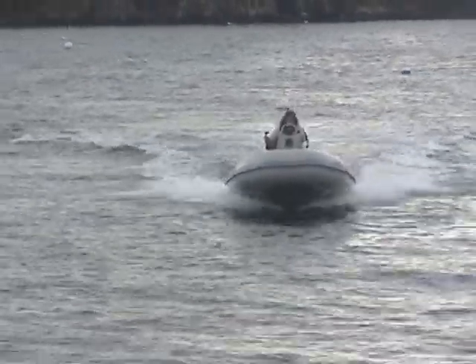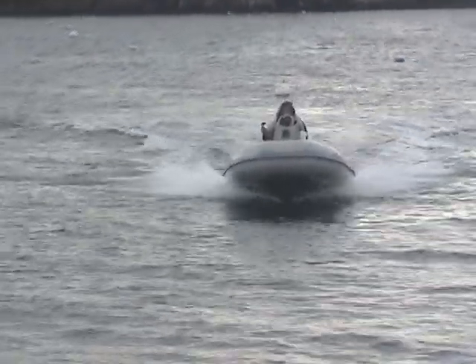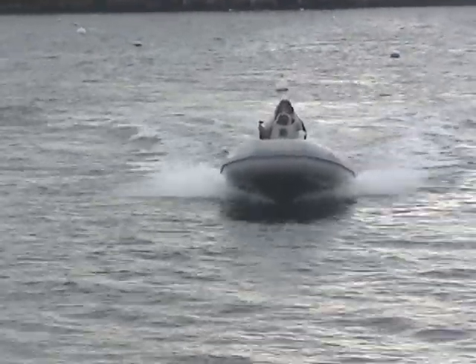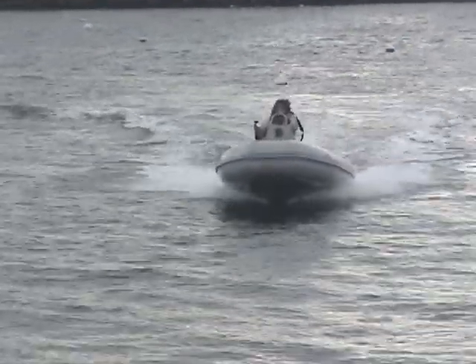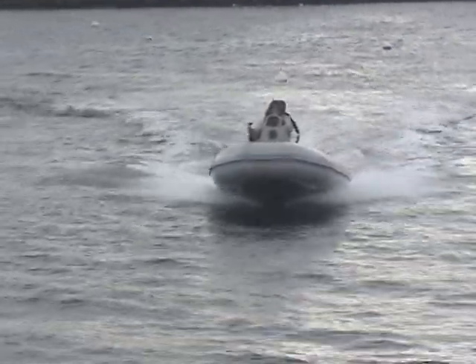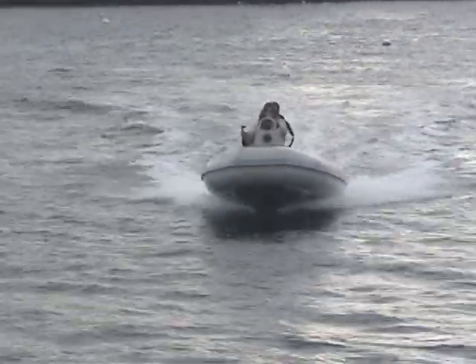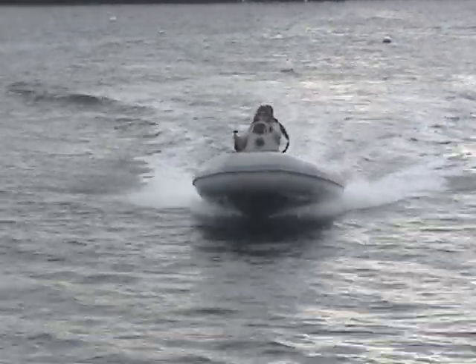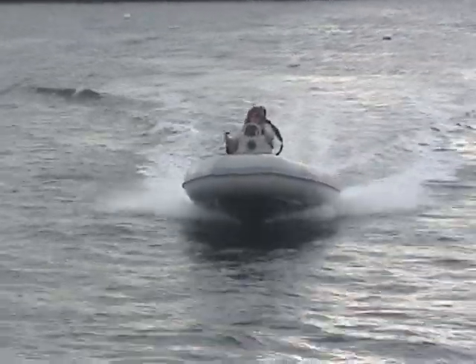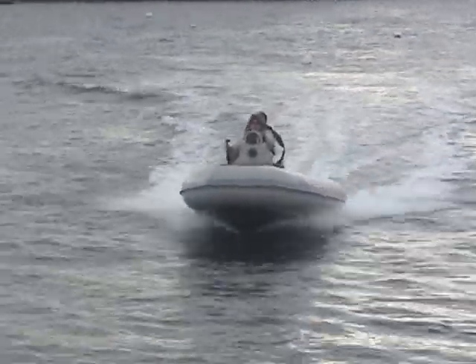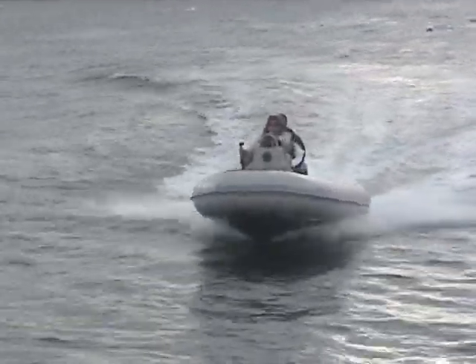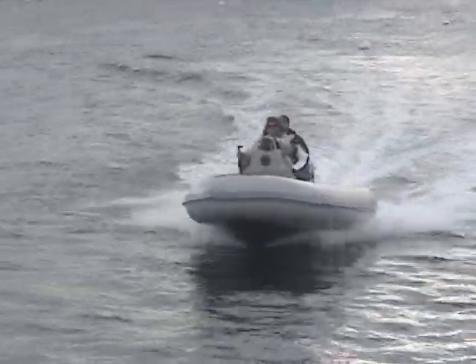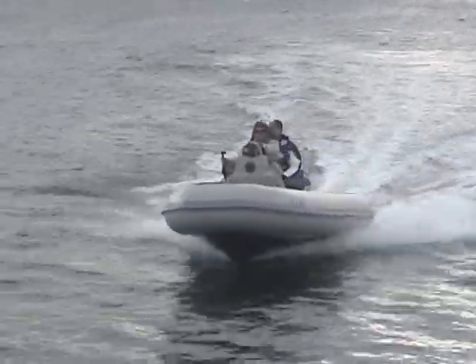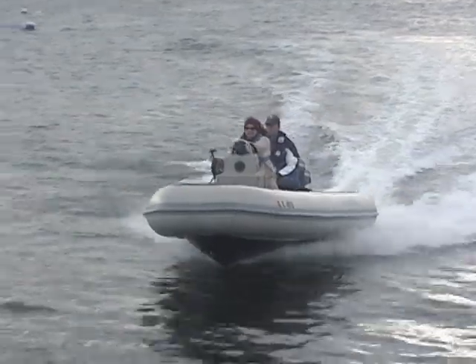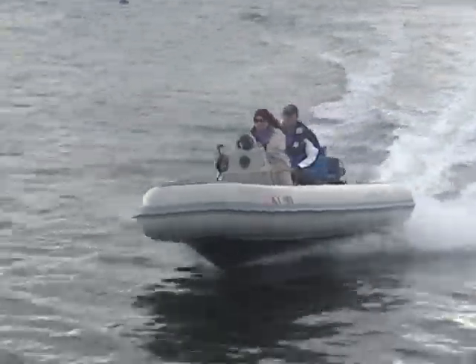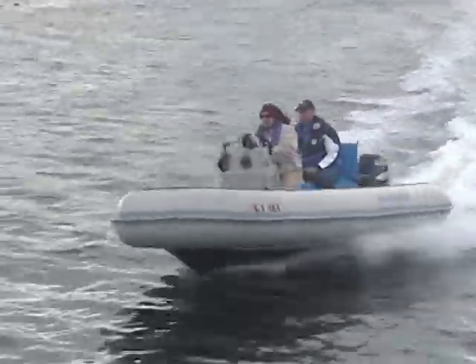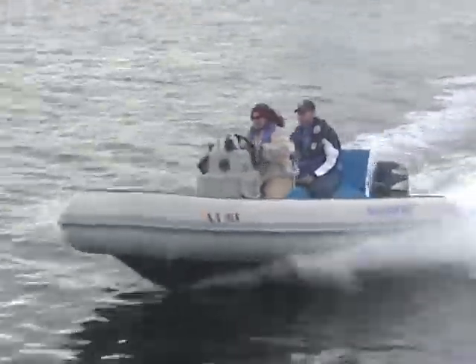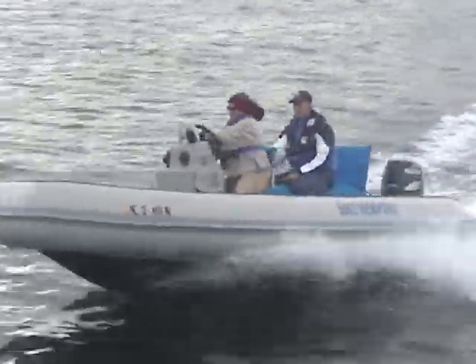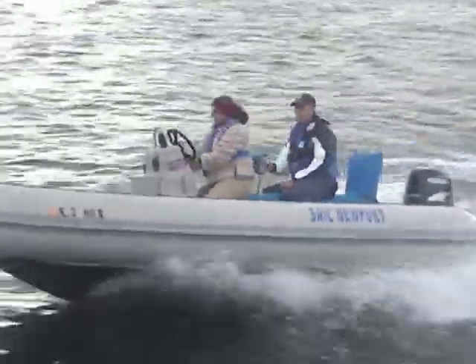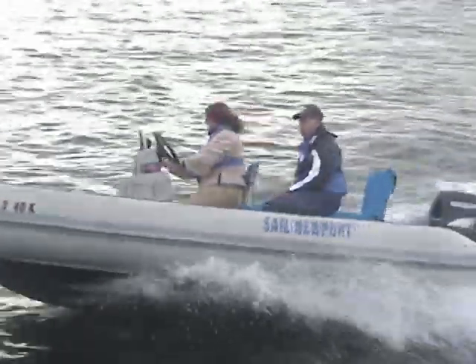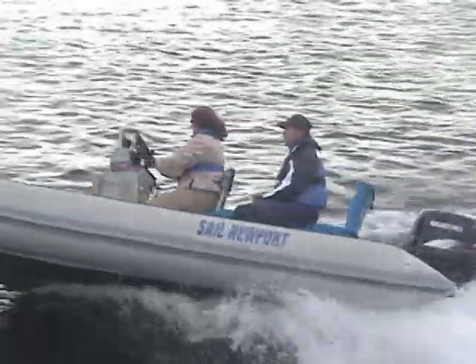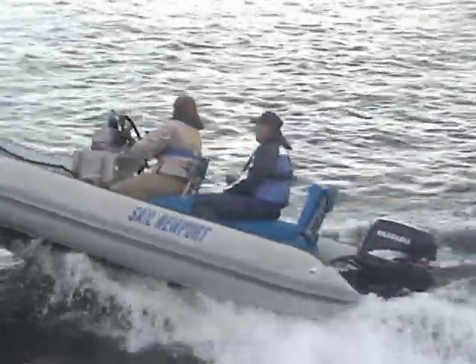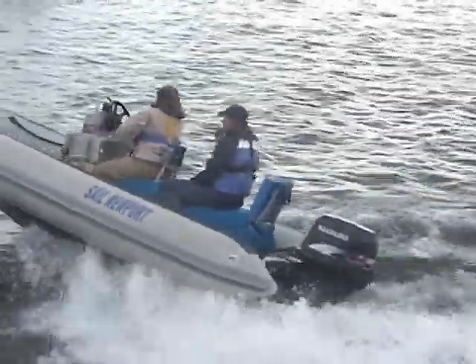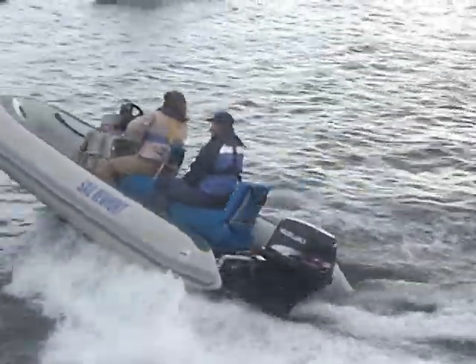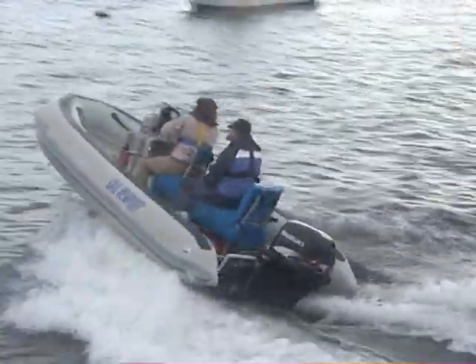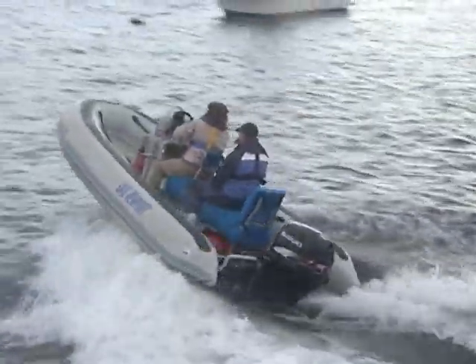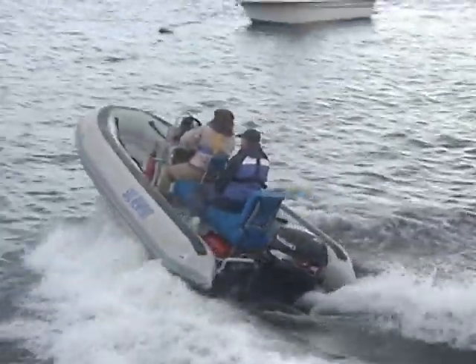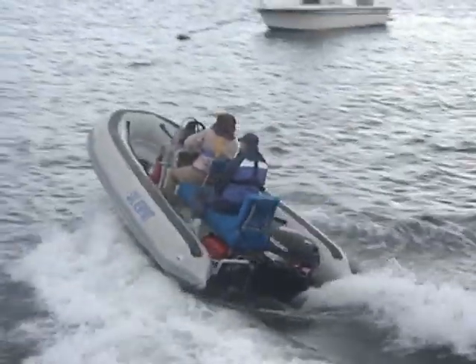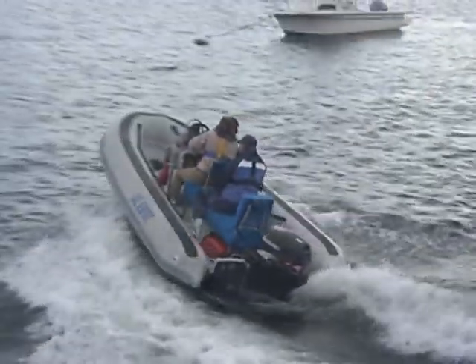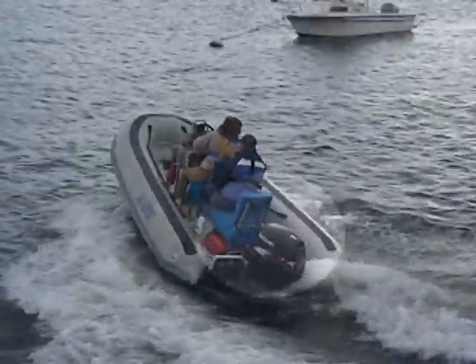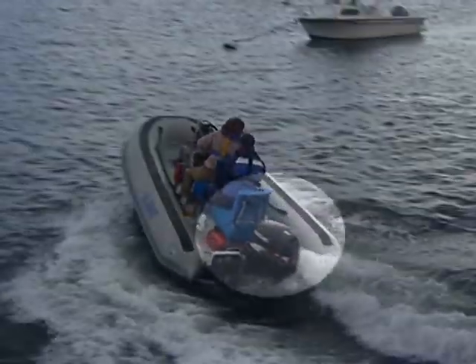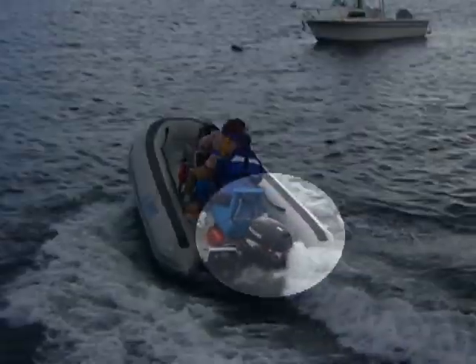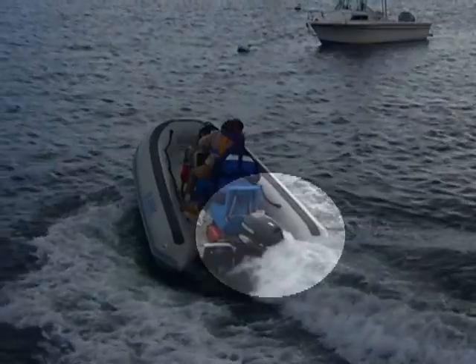As a boat rolls in a tight turn, it always slides sideways. There is a risk in some boats of the boat's weight coming over the transom.